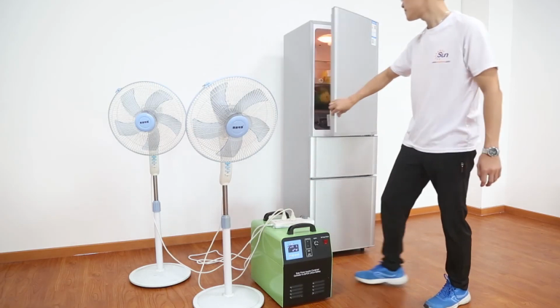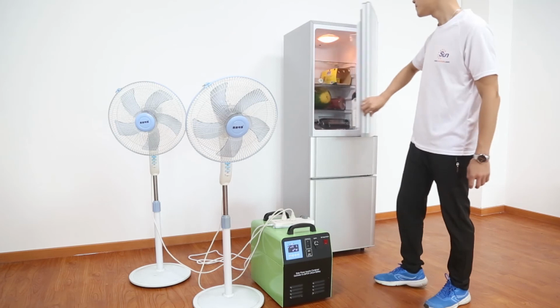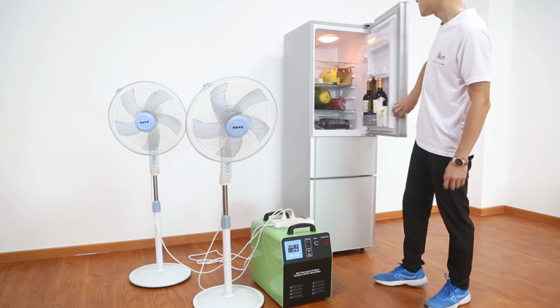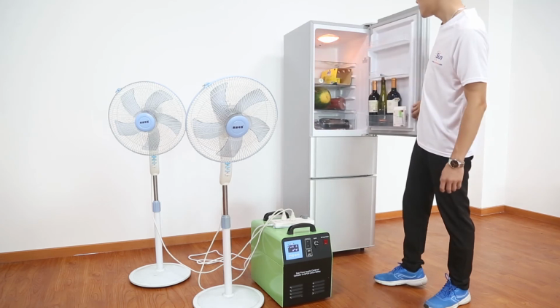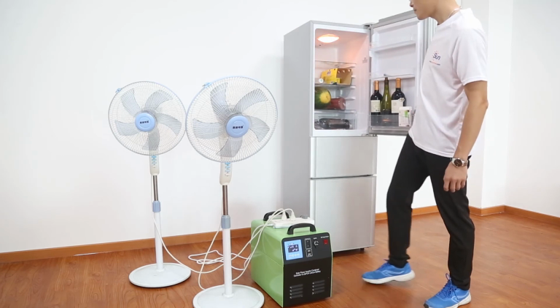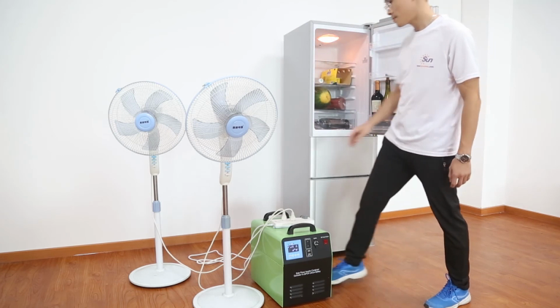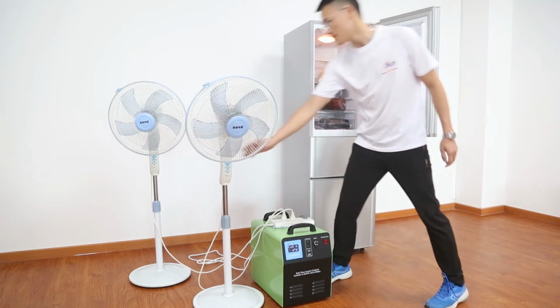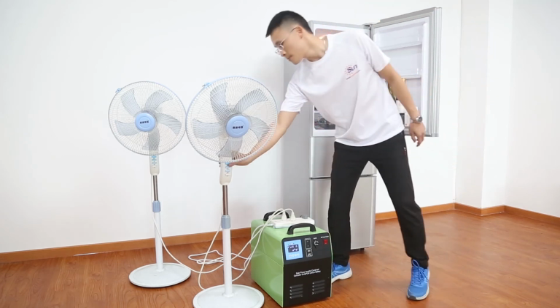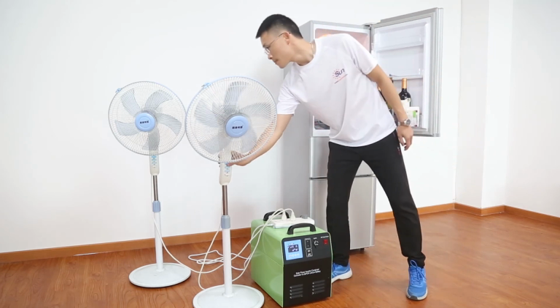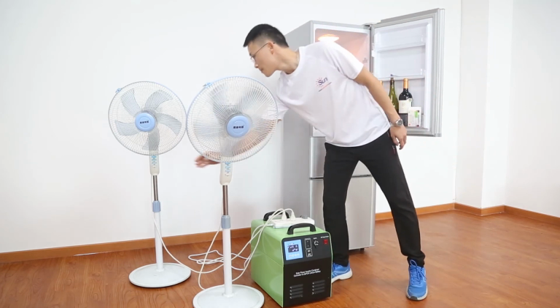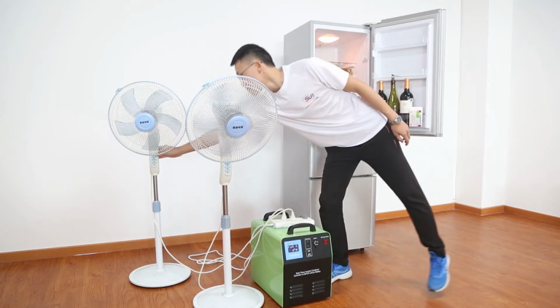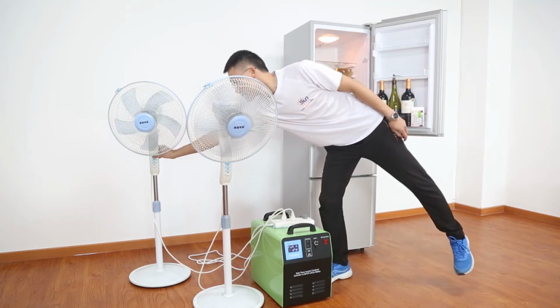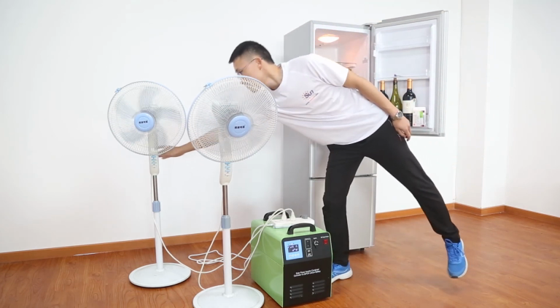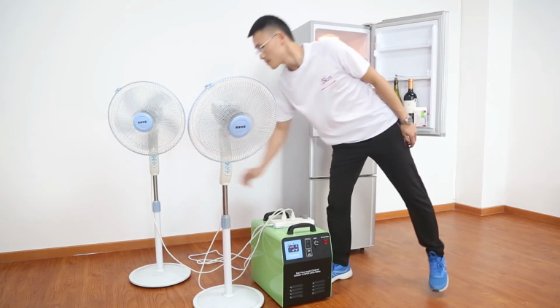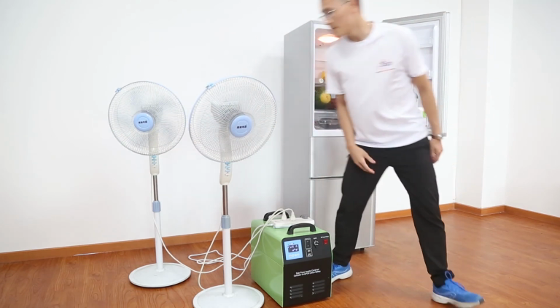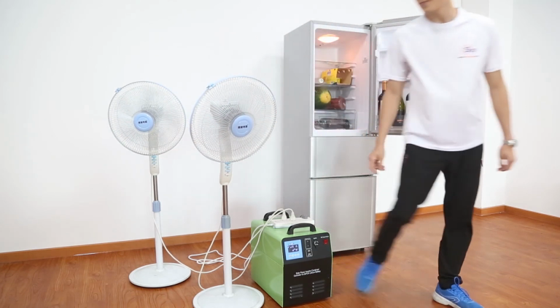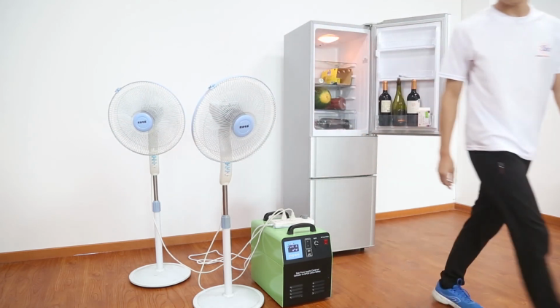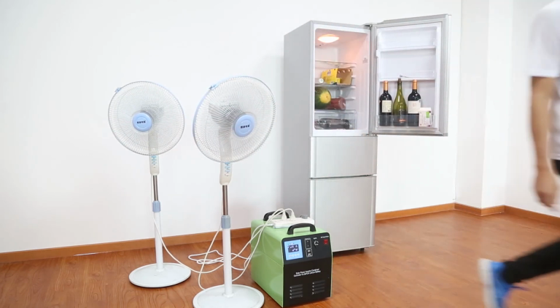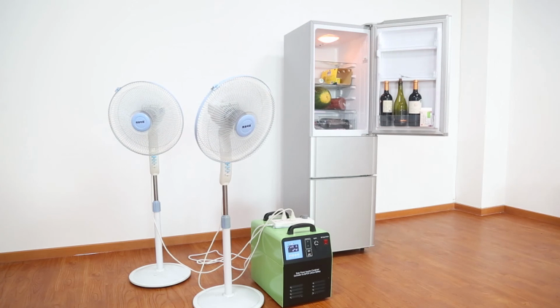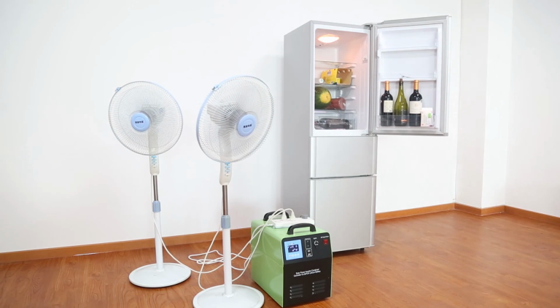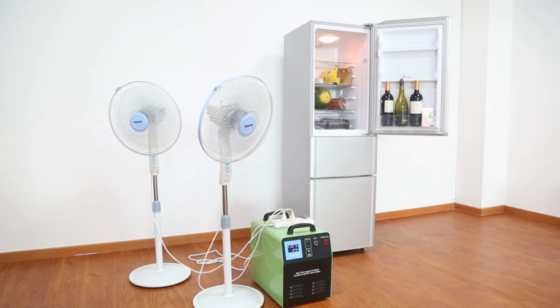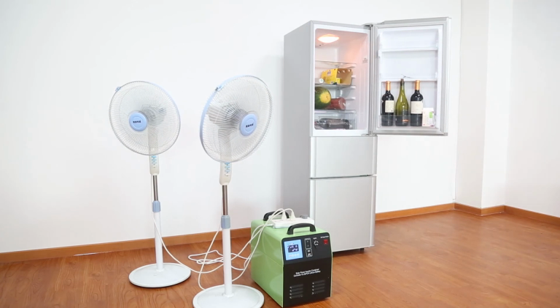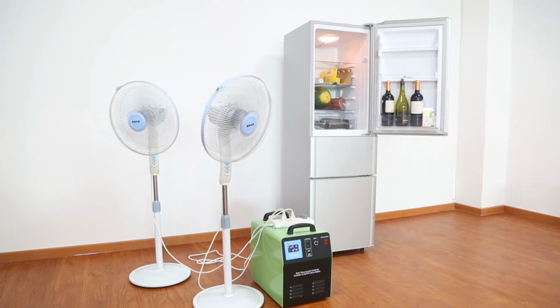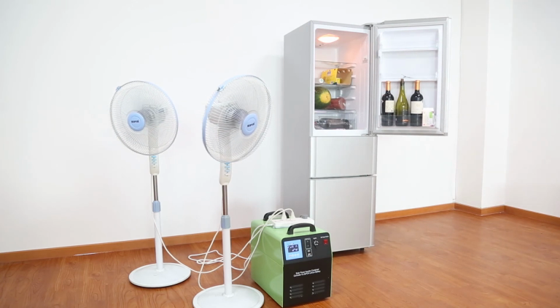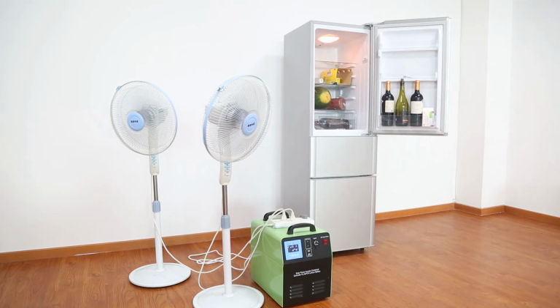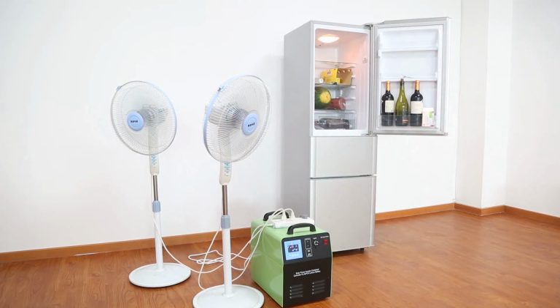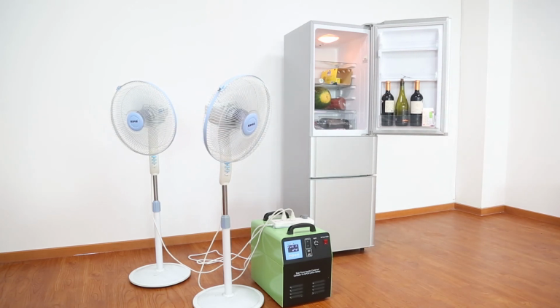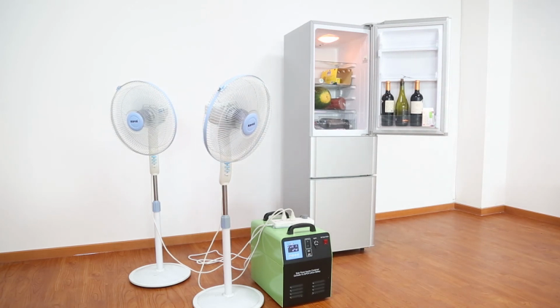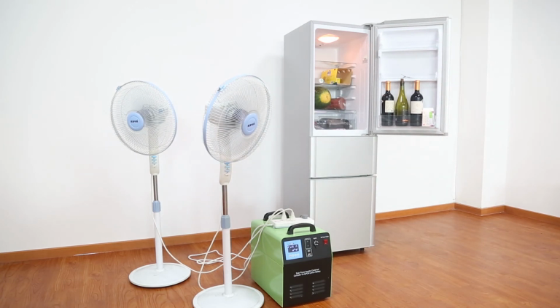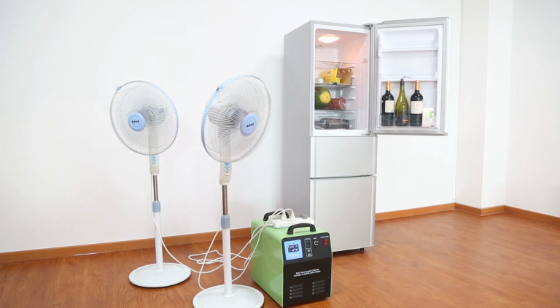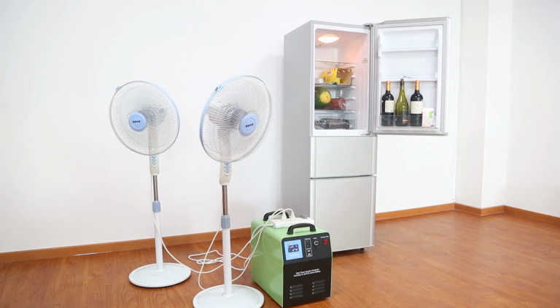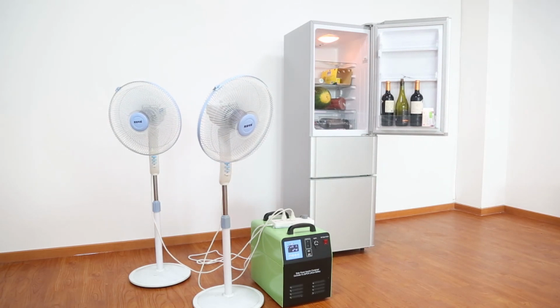Not to mention normal loads like fans, lights, TVs, computers, etc. The portable solar power system is very suitable for small houses and camping.